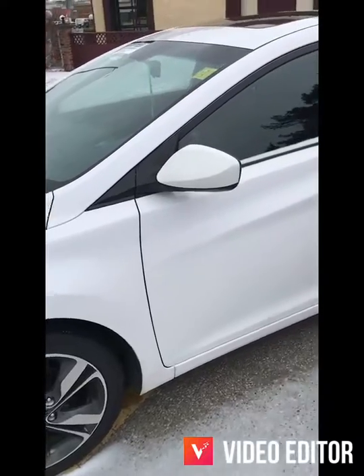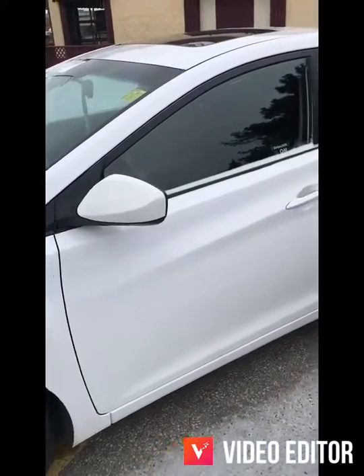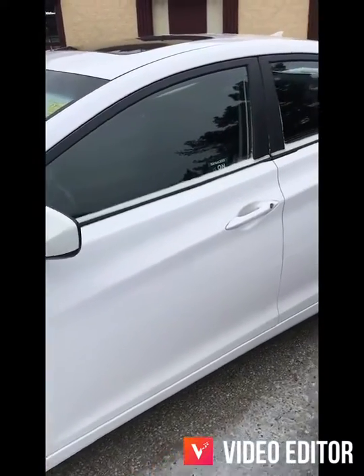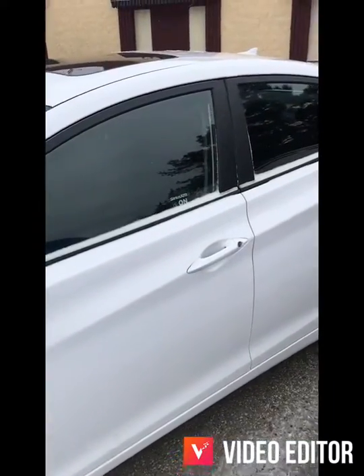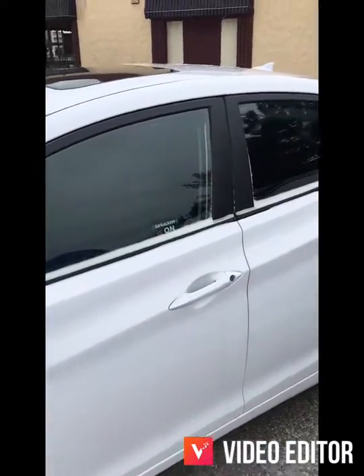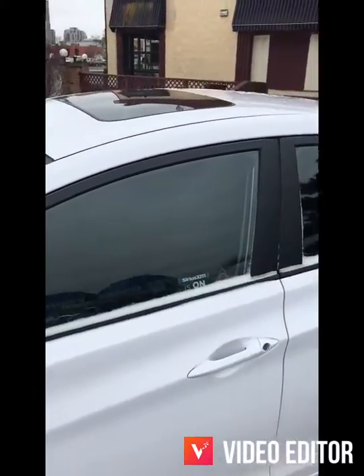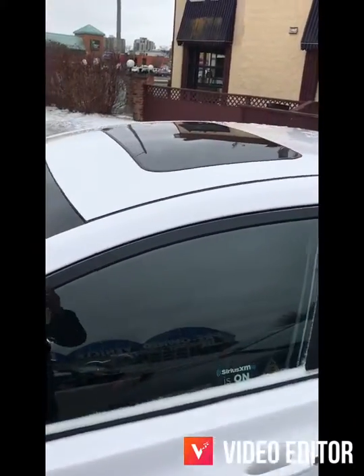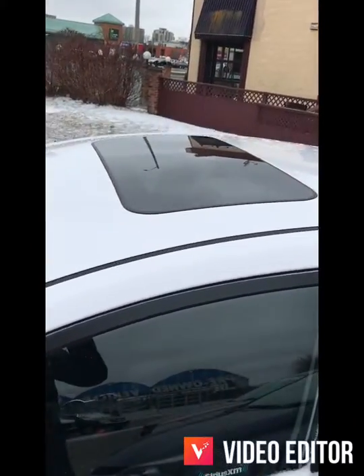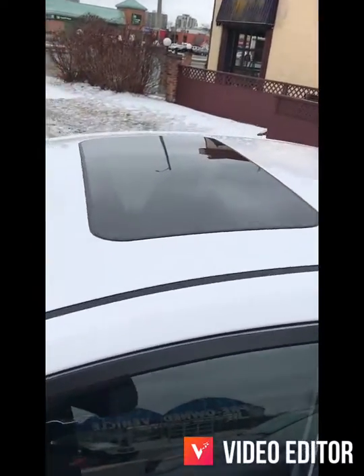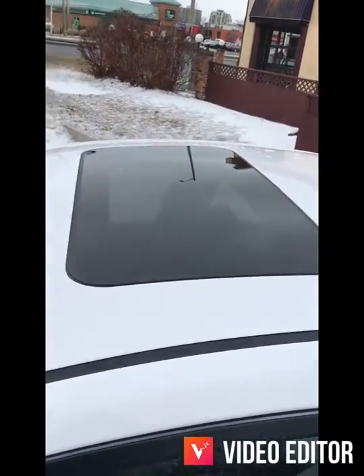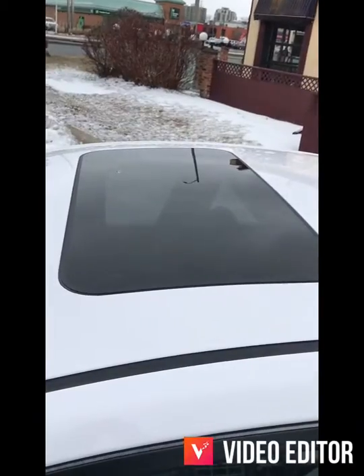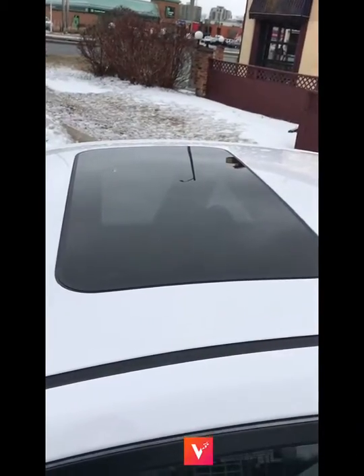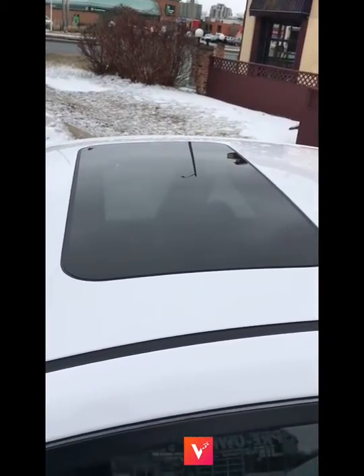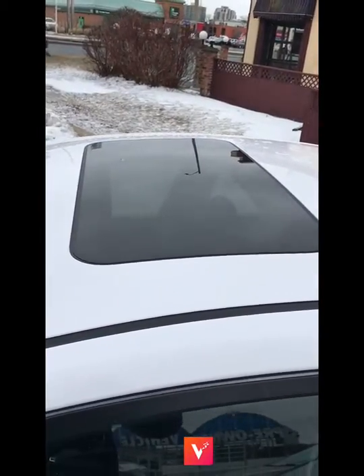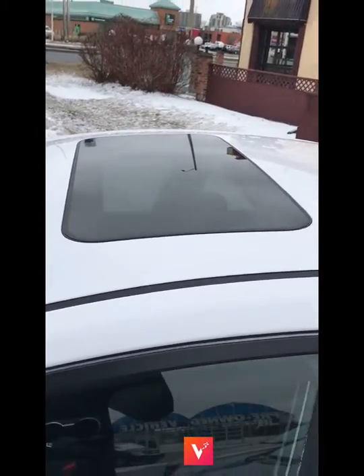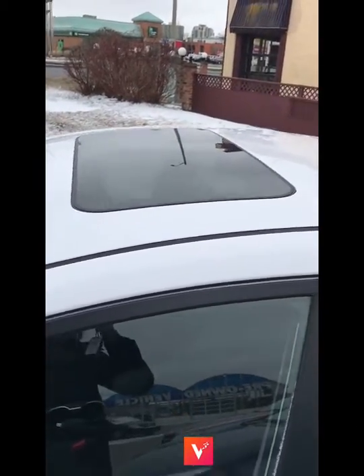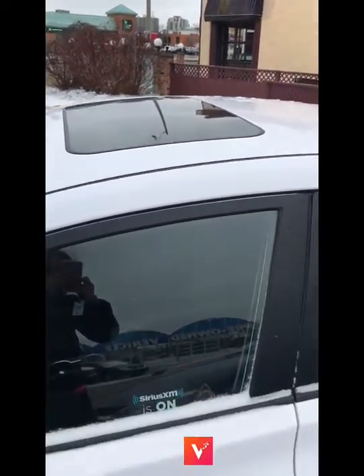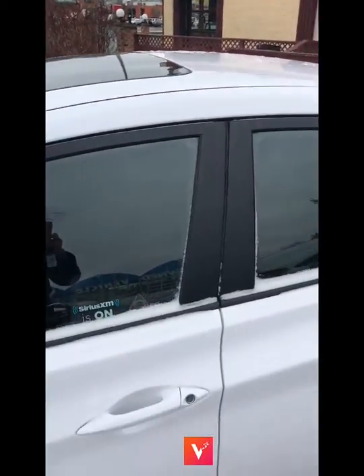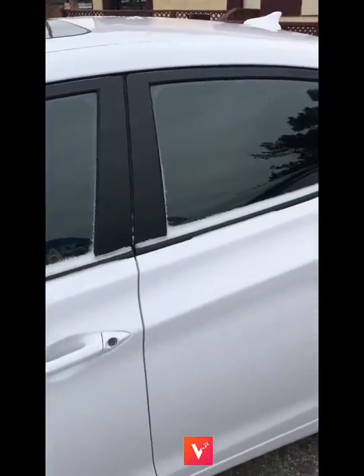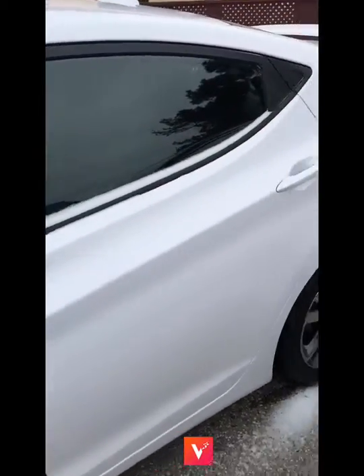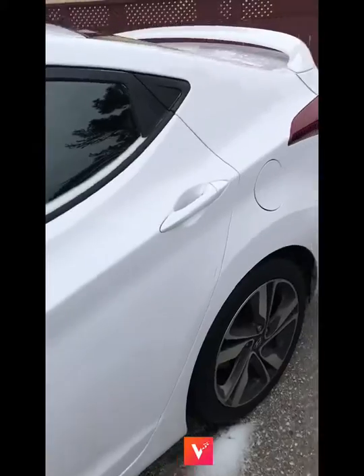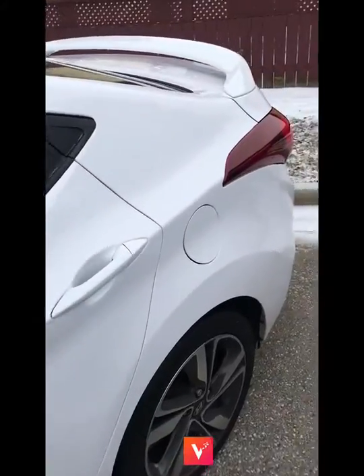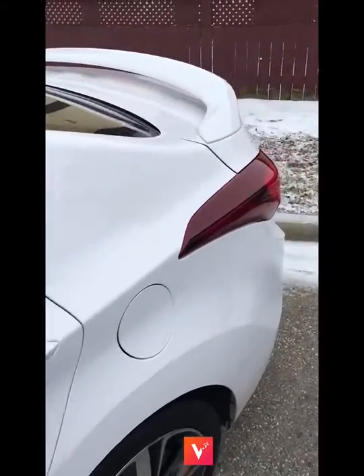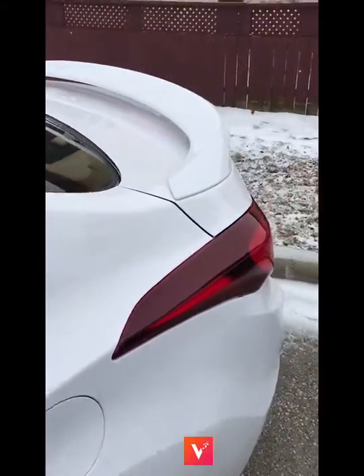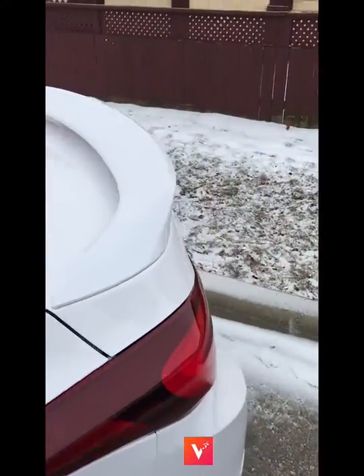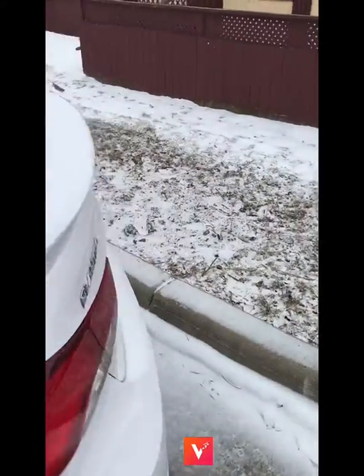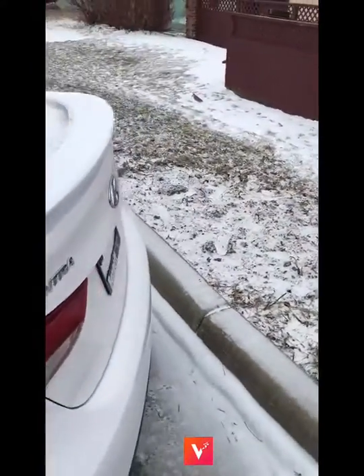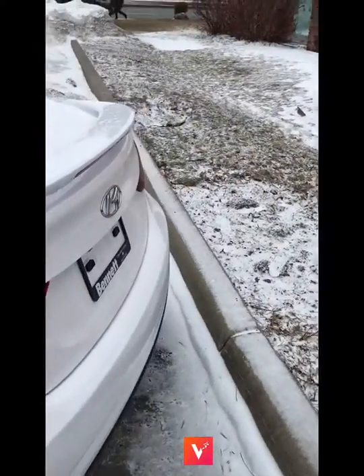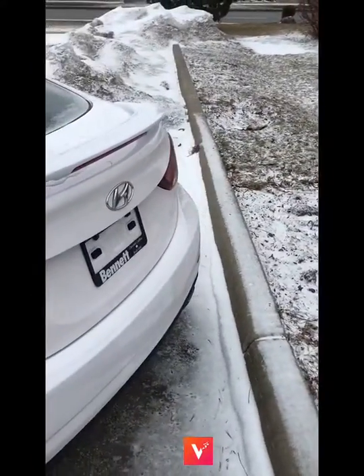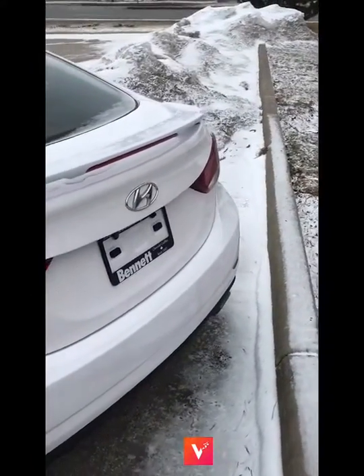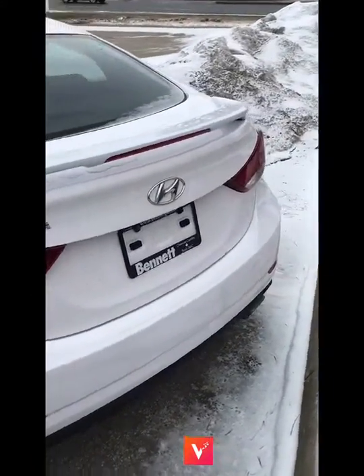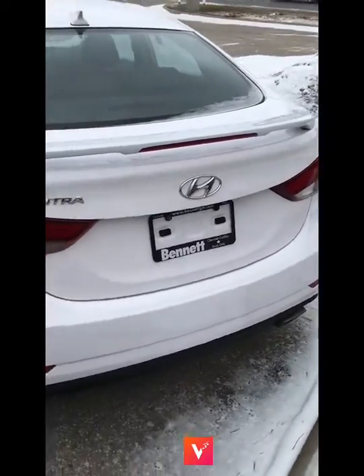The body is in great shape on this vehicle. It does have a sunroof, which is awesome in the summertime — just prop that open and let the sun shine in. There's a nice spoiler on it as well. This is the GLS model so it's a little bit sportier.